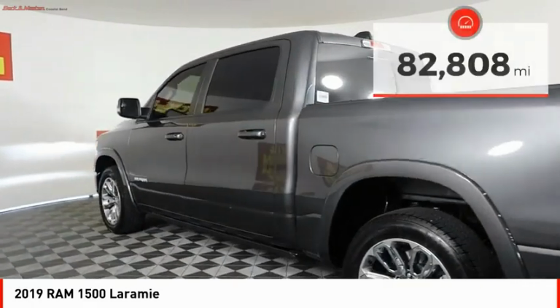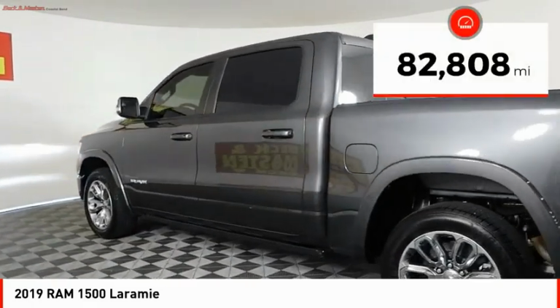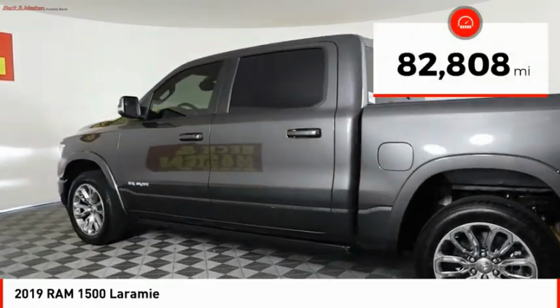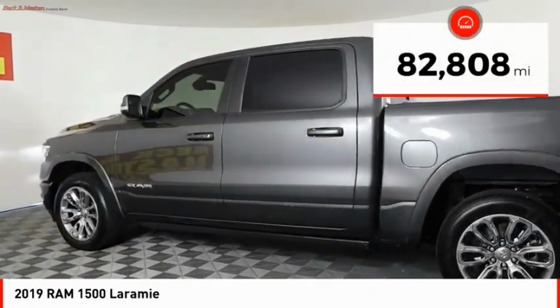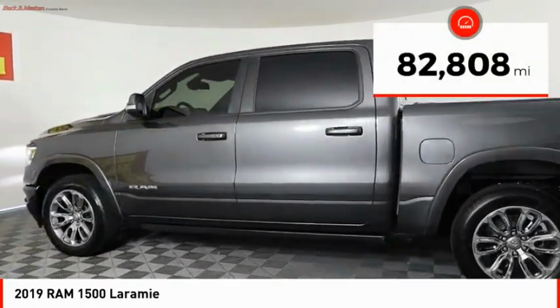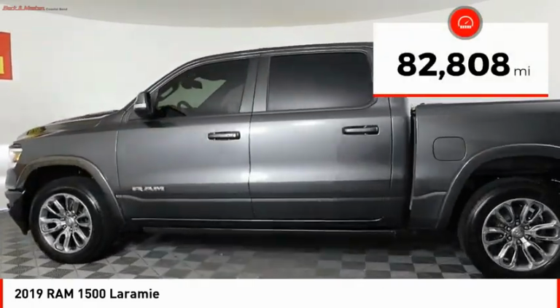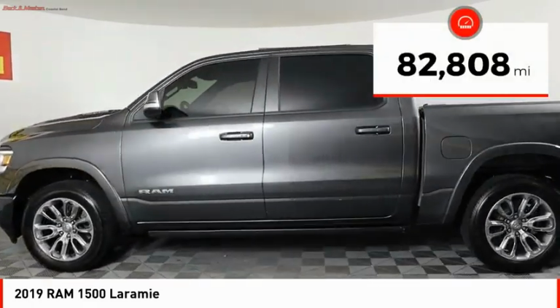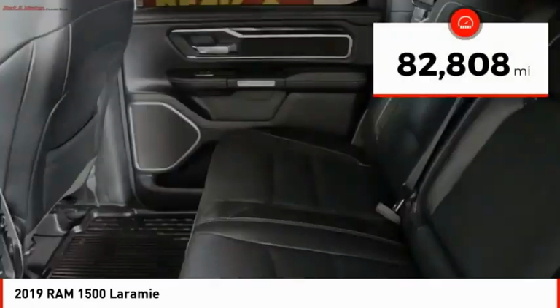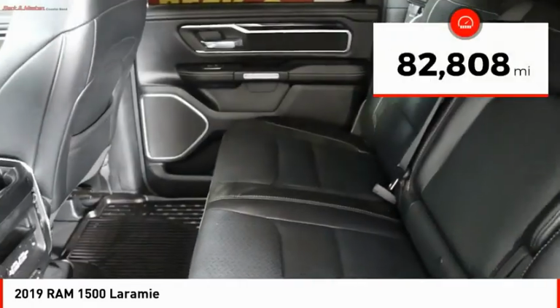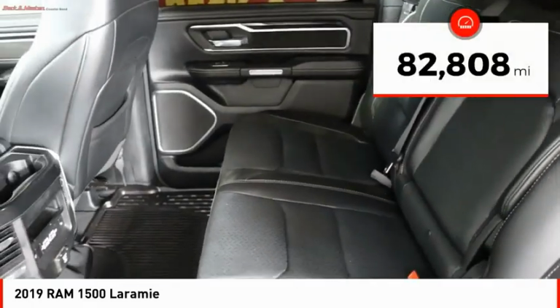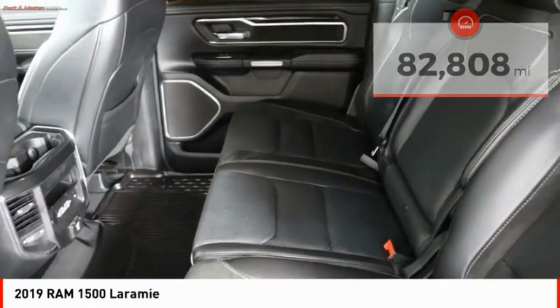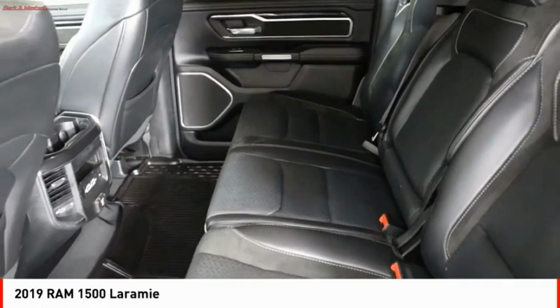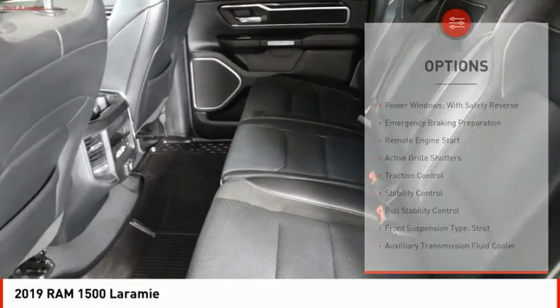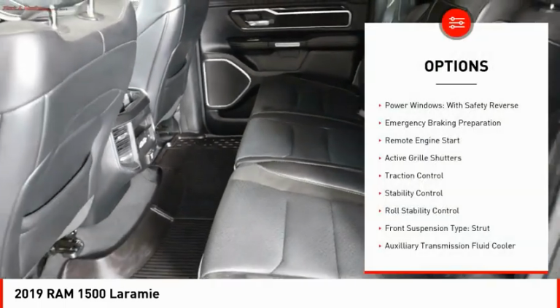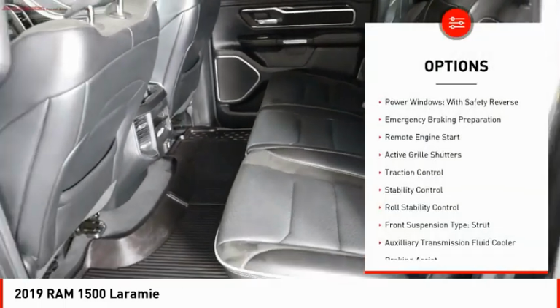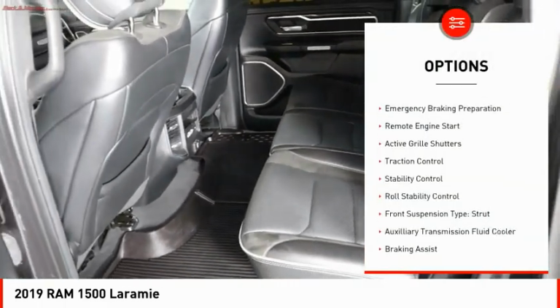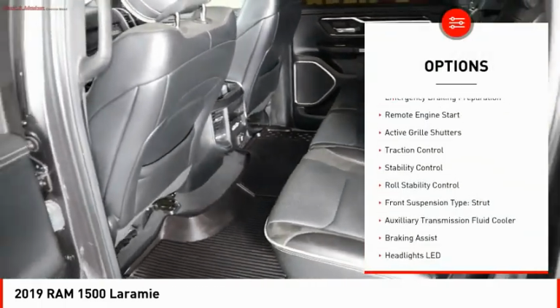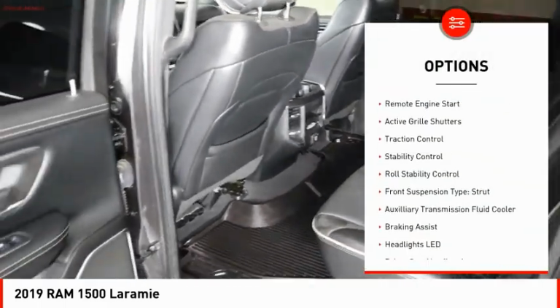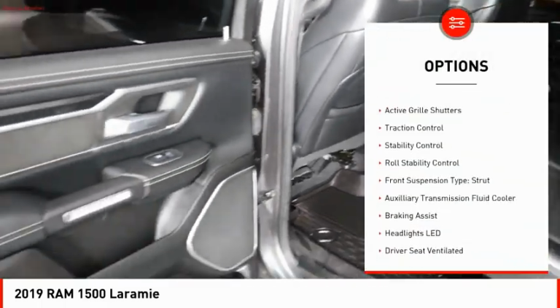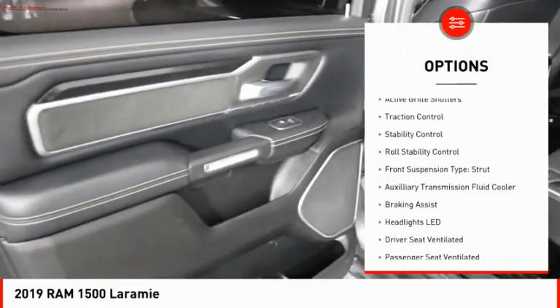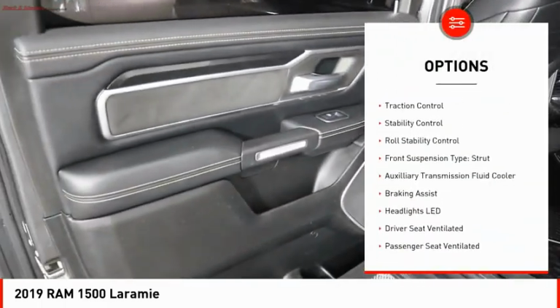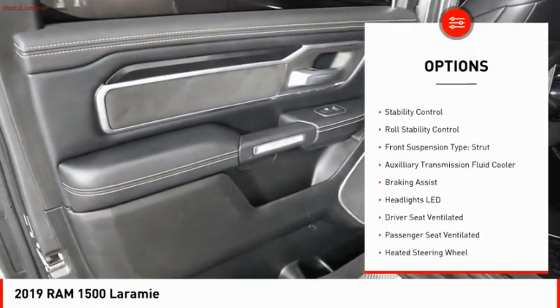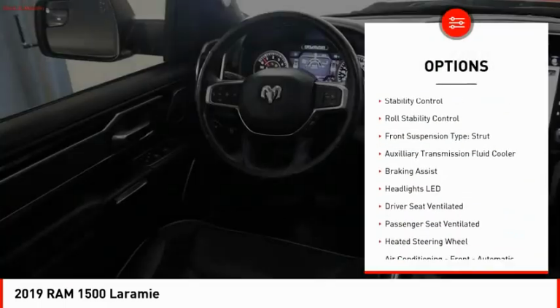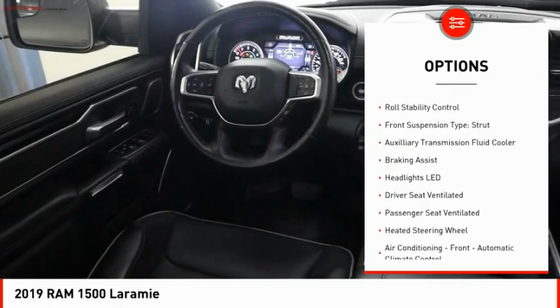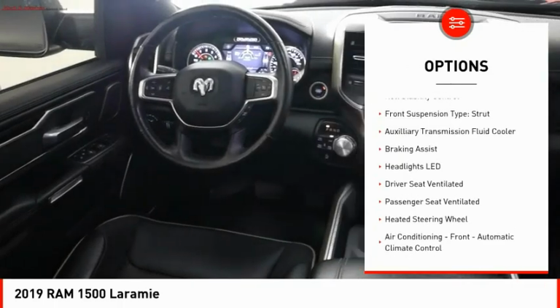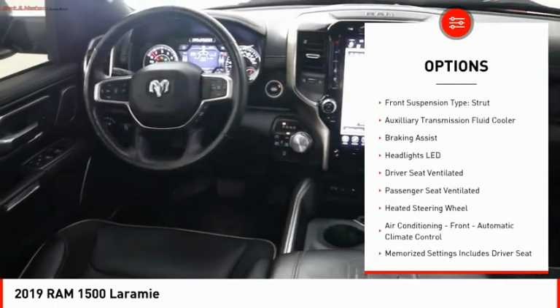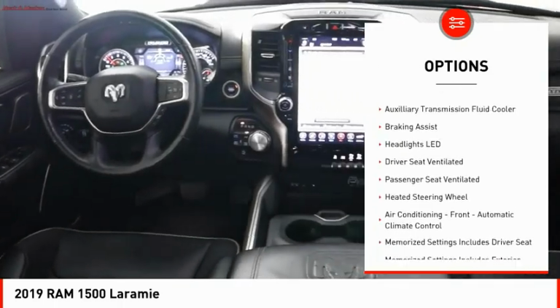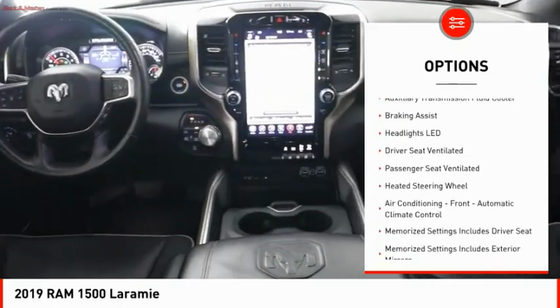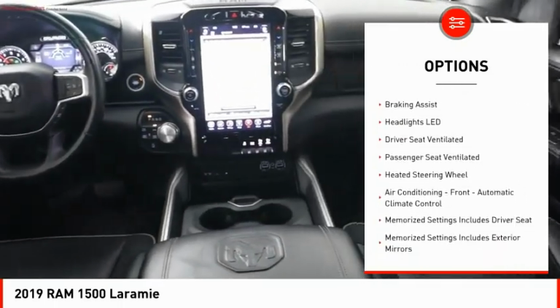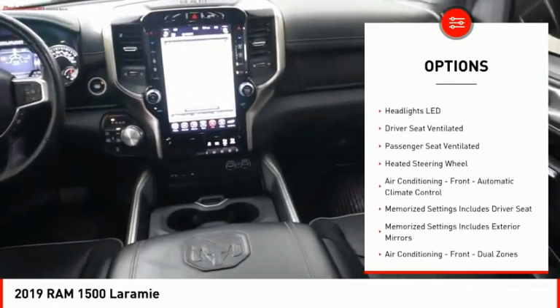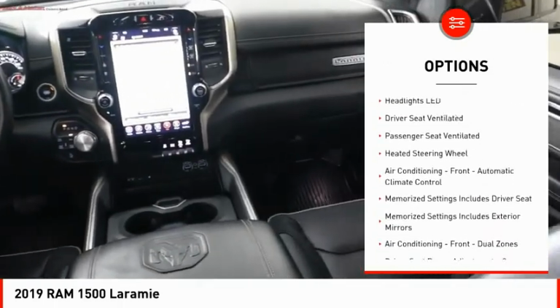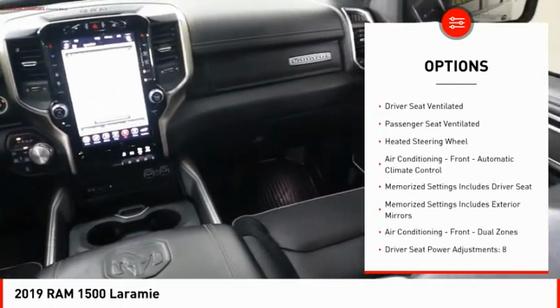This vehicle has less than 85,000 miles. Here are some of this vehicle's great options: power windows with safety reverse, emergency braking preparation, remote engine start, active grille shutters, and traction control.